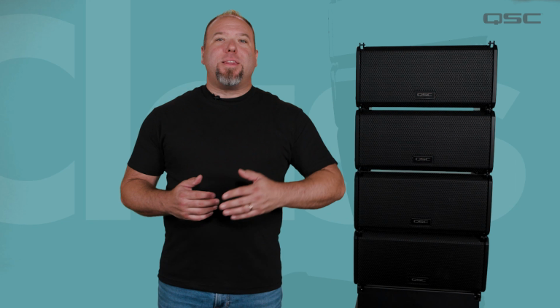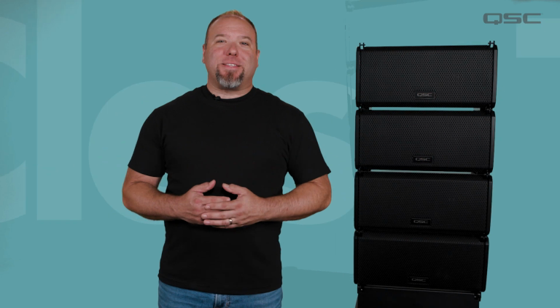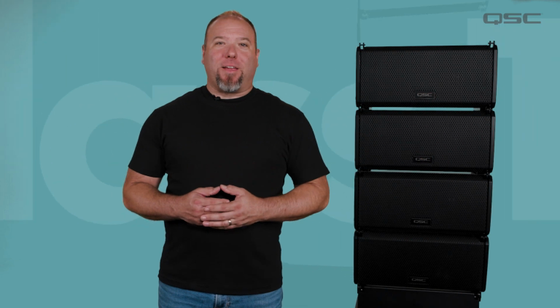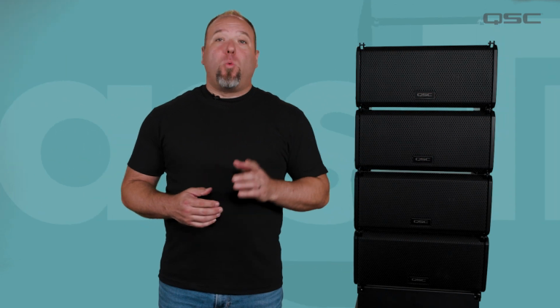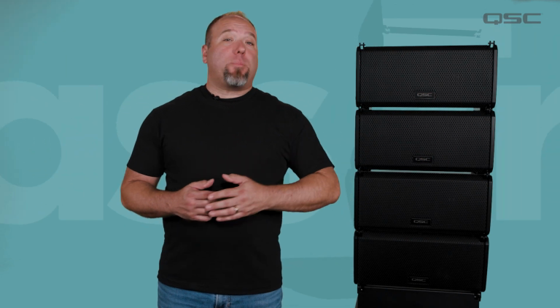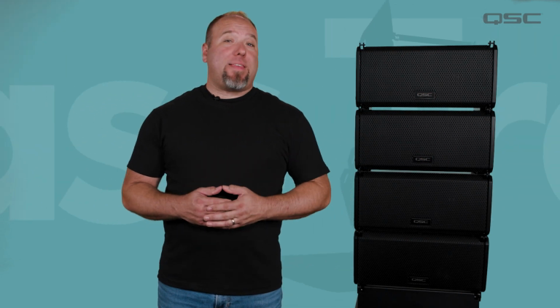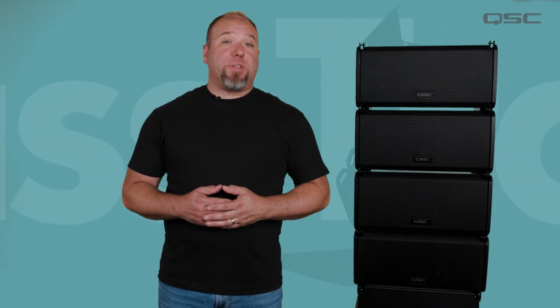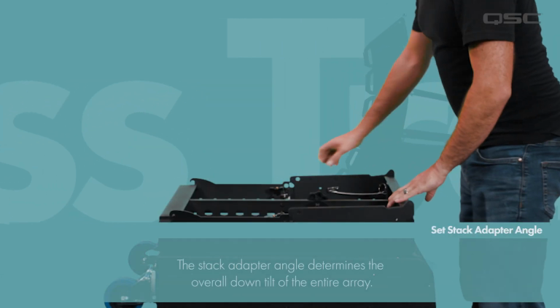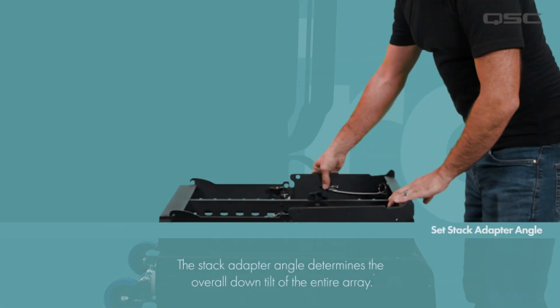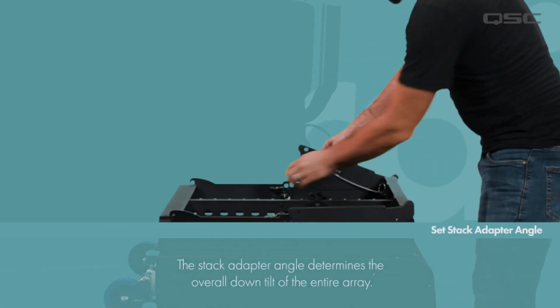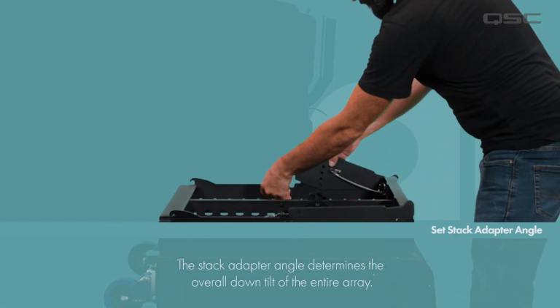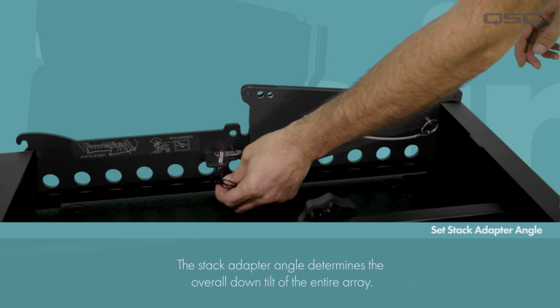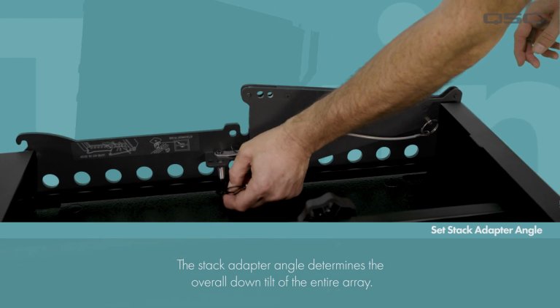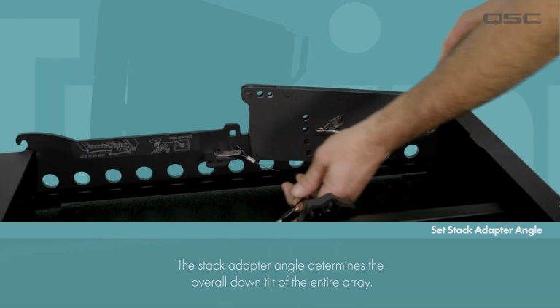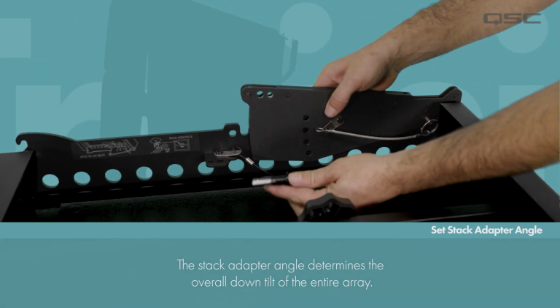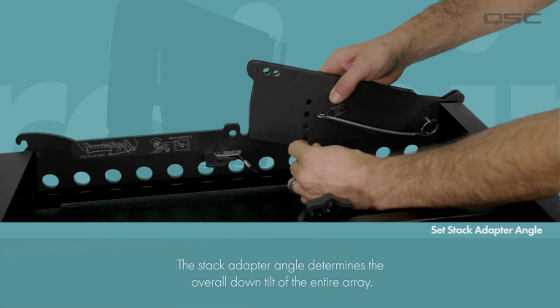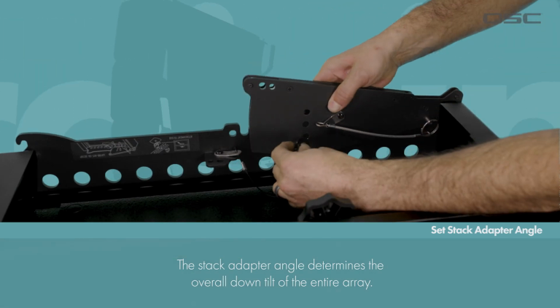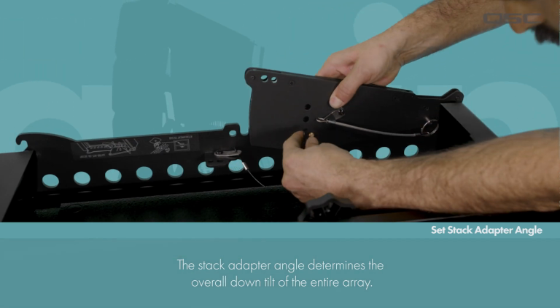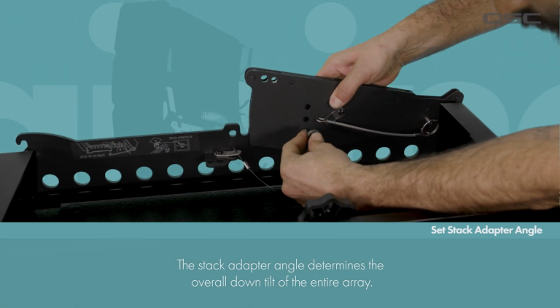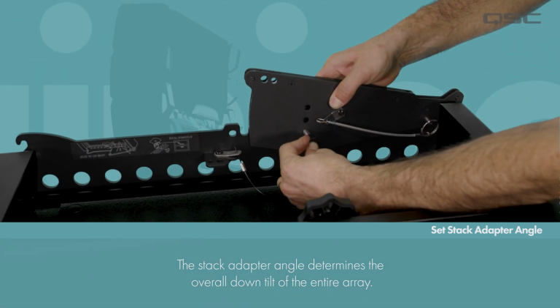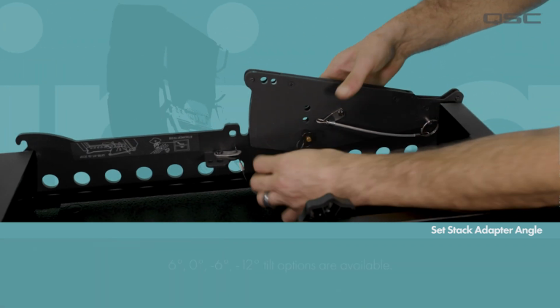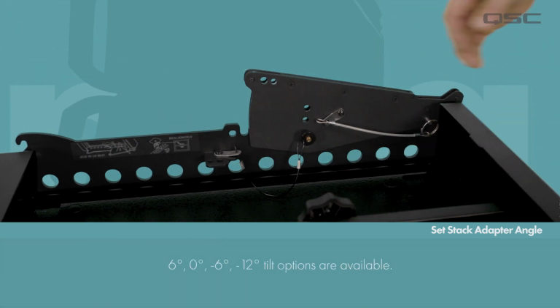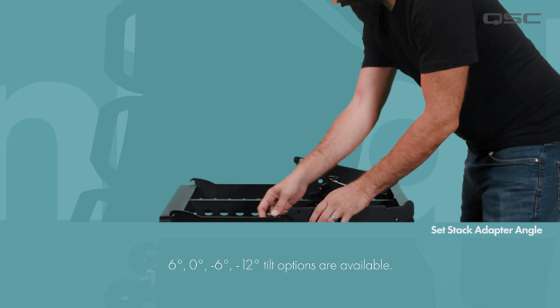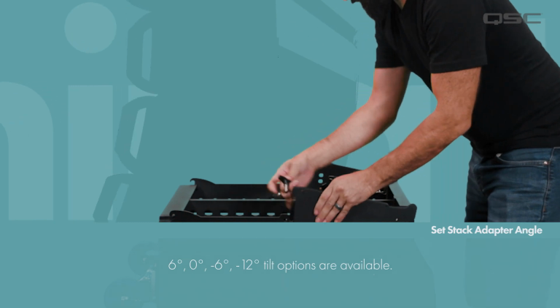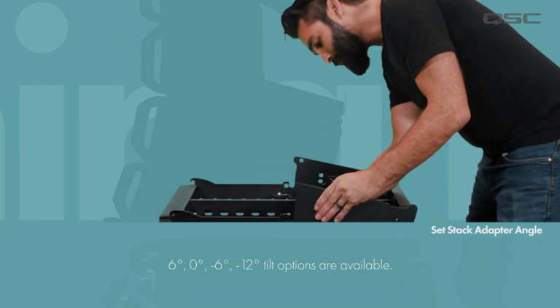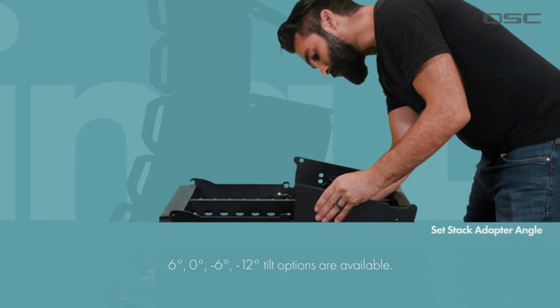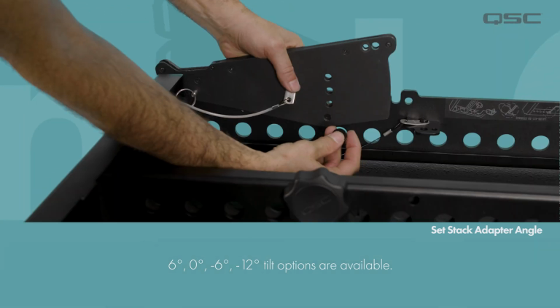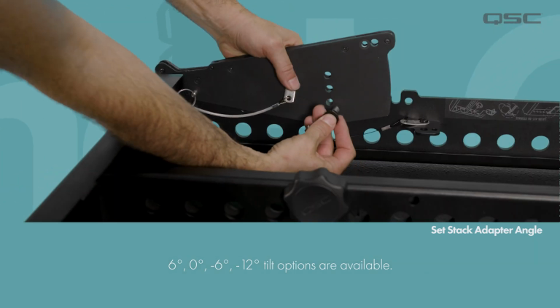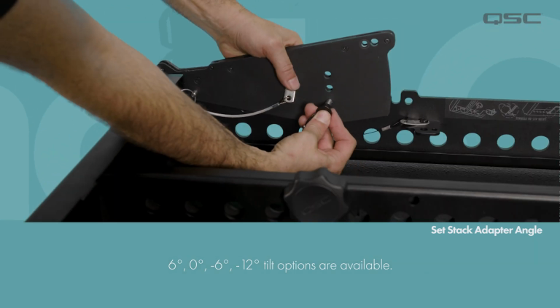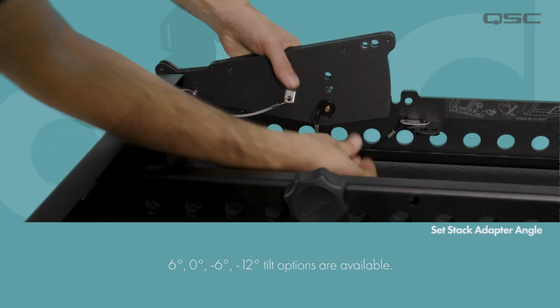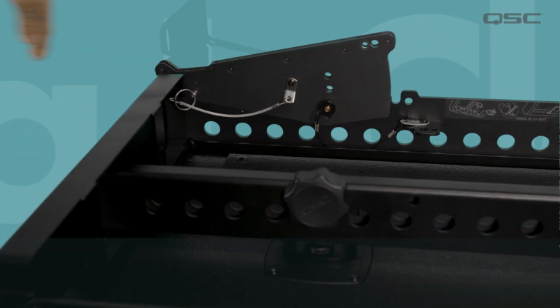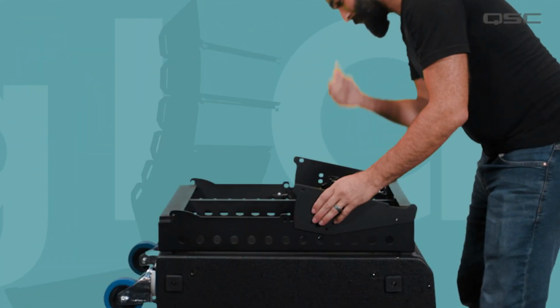Now let's get stacking. We'll start by setting the angle on the stack adapter first. This will determine the overall down tilt angle of the array on the subwoofer. The stack adapter allows for a 6 degree, 0, minus 6, and minus 12 degree down tilt angle.